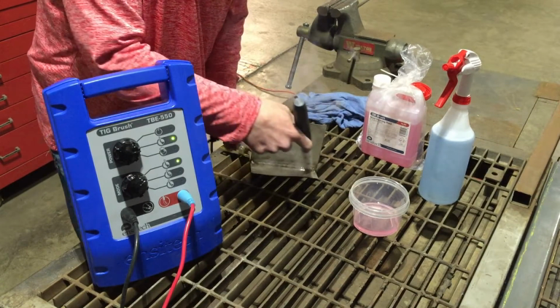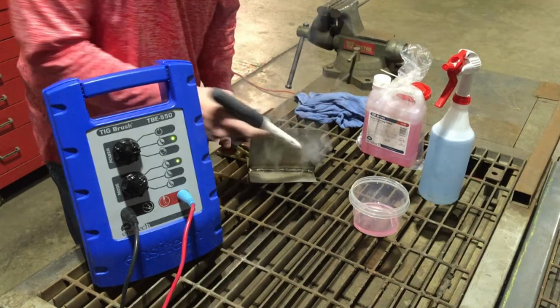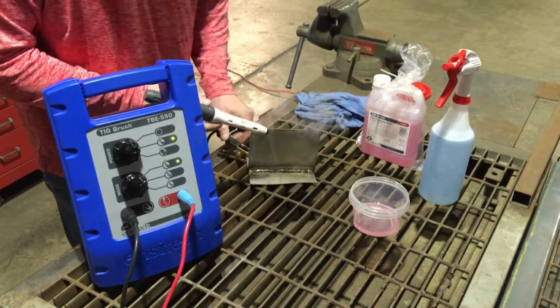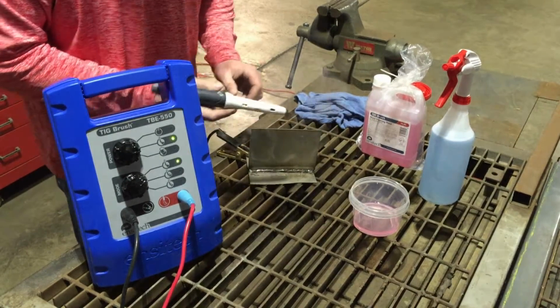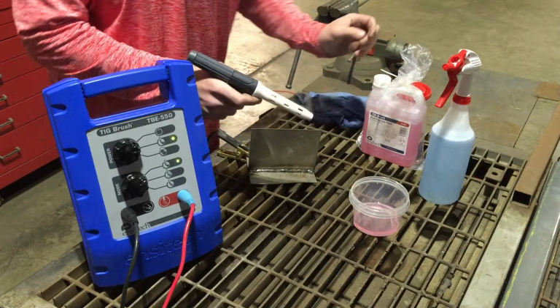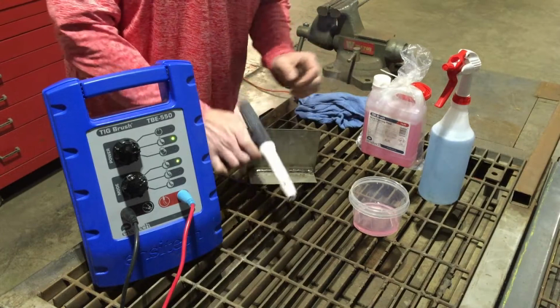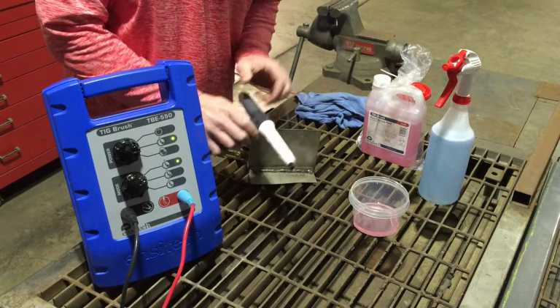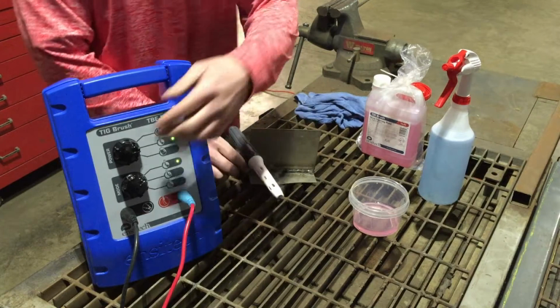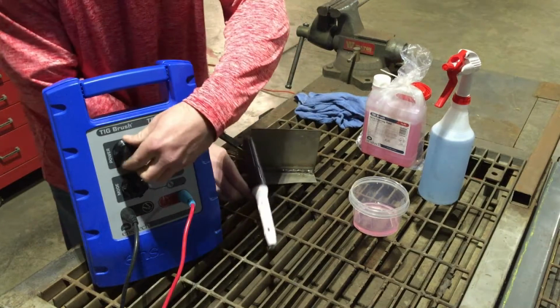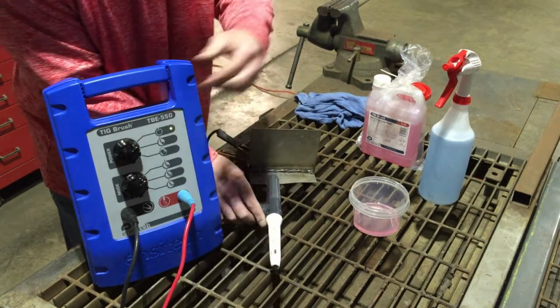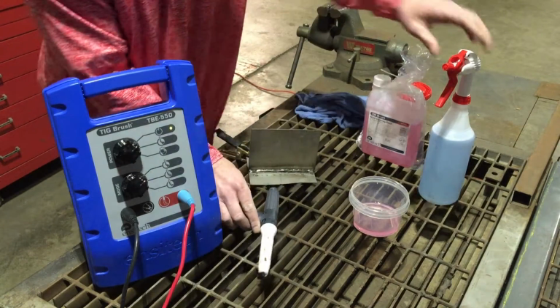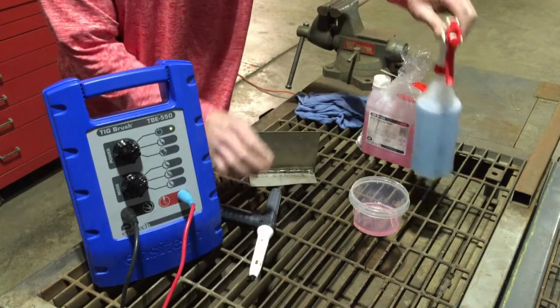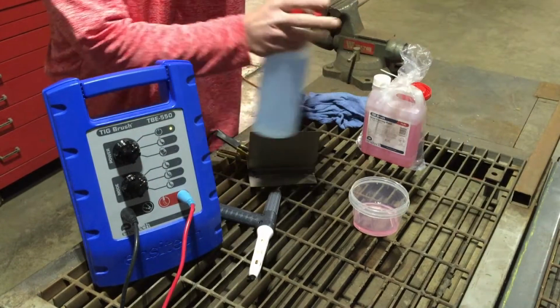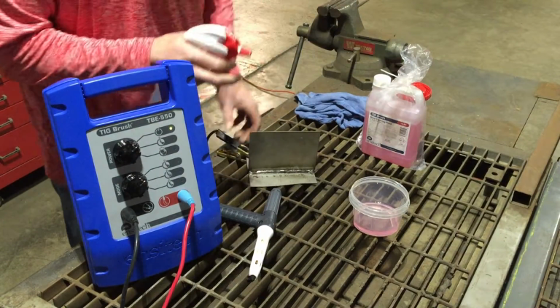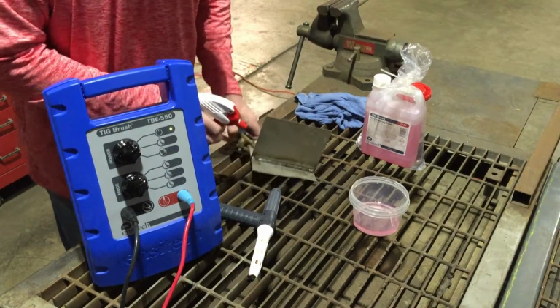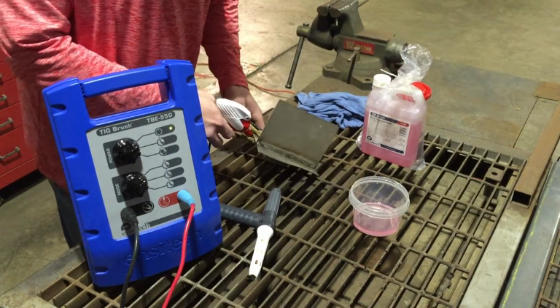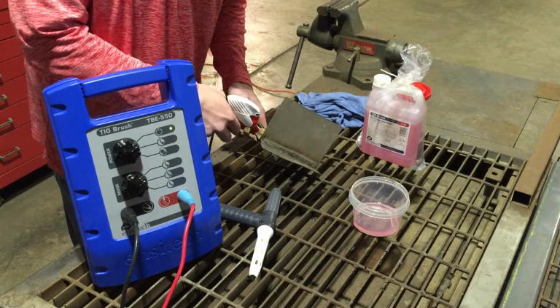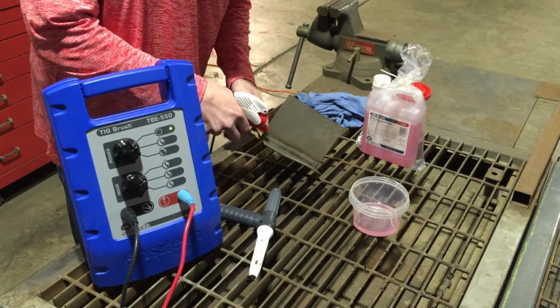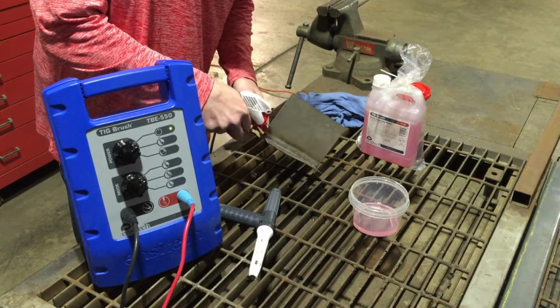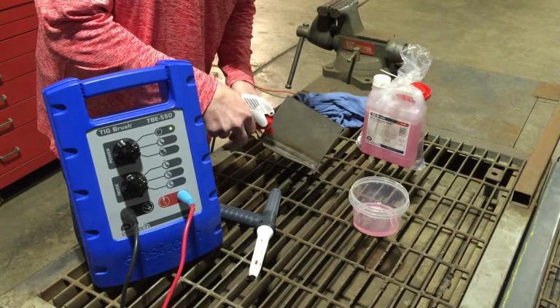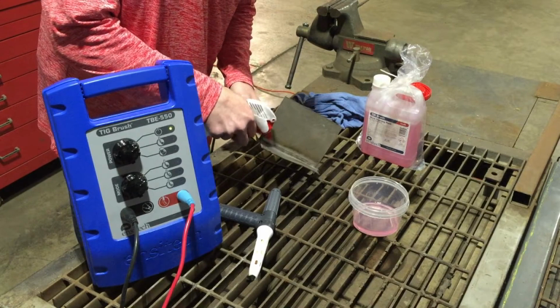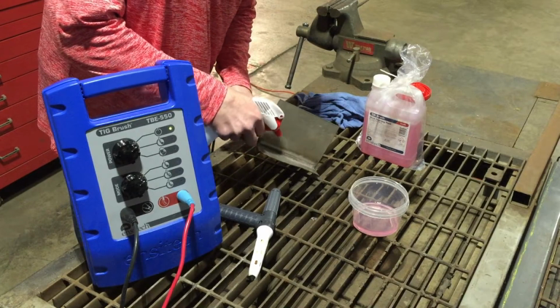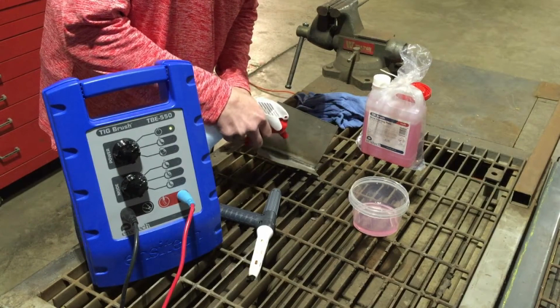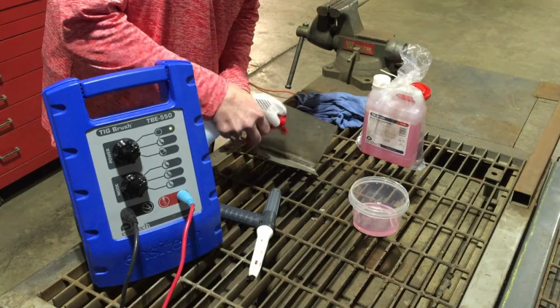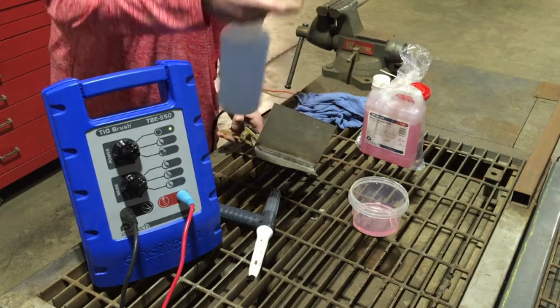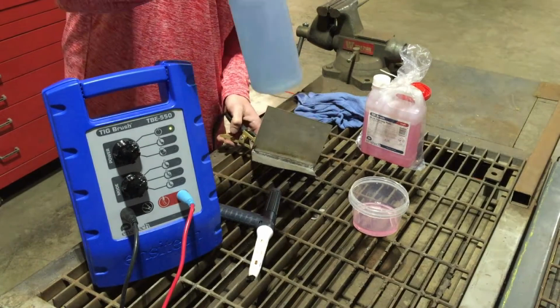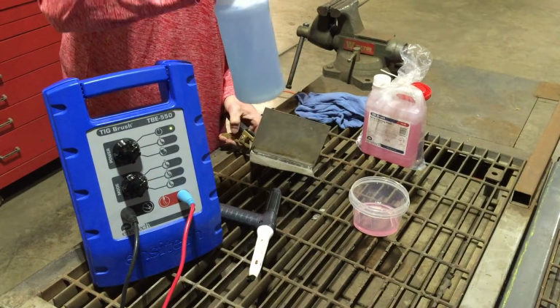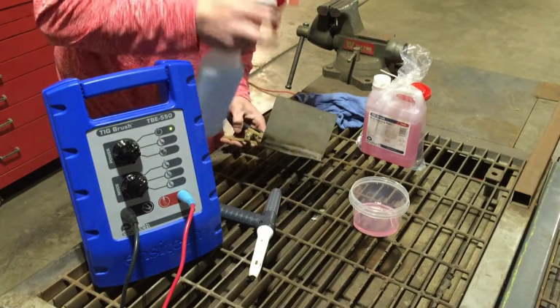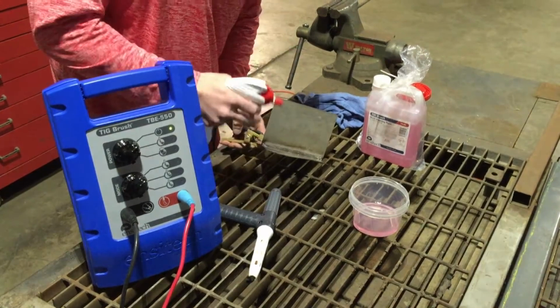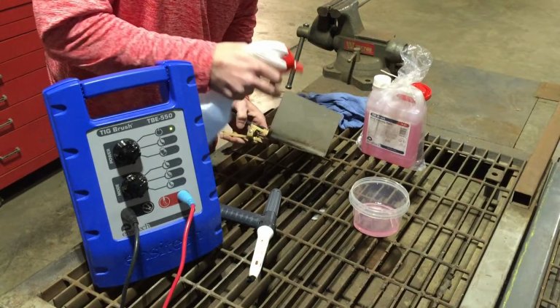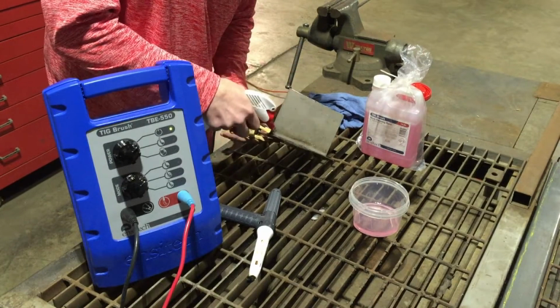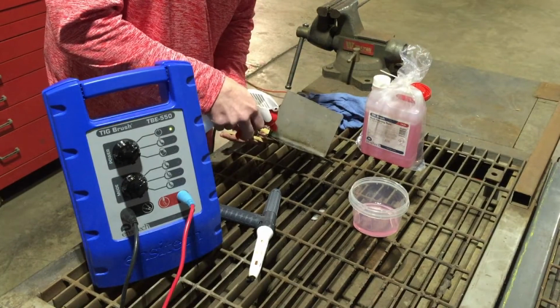You can see the smoke coming off of there. They've done case studies on that over in Holland, and it's classified as an irritant, so it's not dangerous to the operator. This is the TB40 neutralizing solution that I'm using.